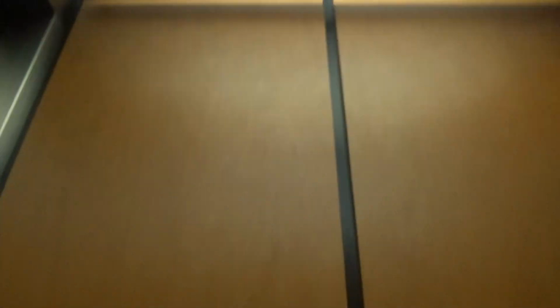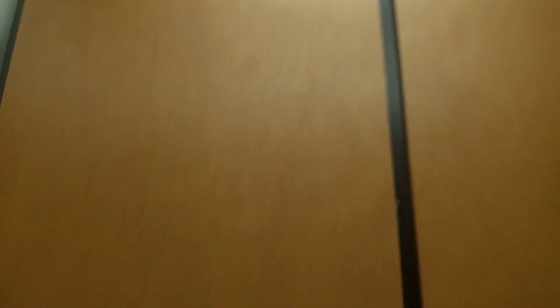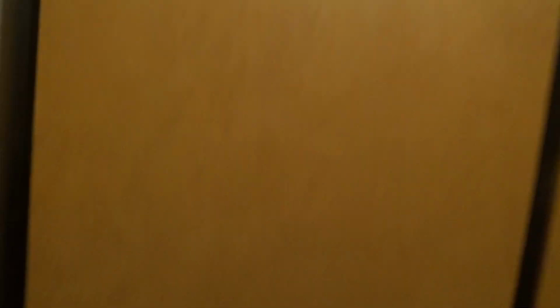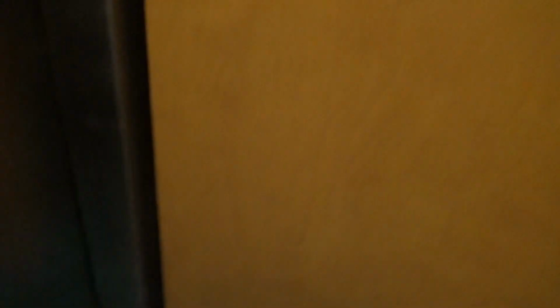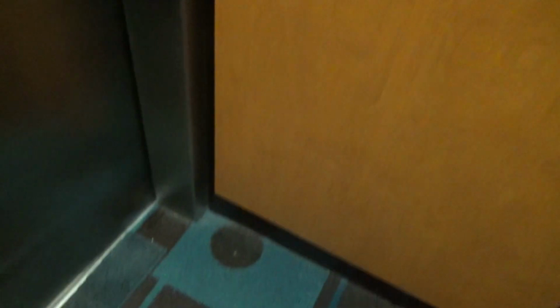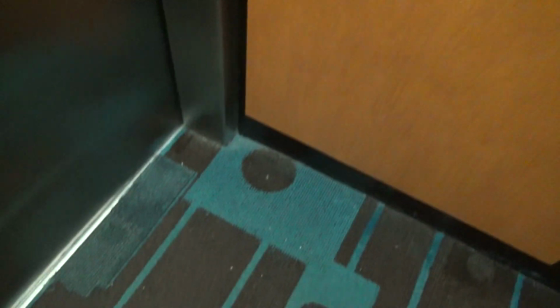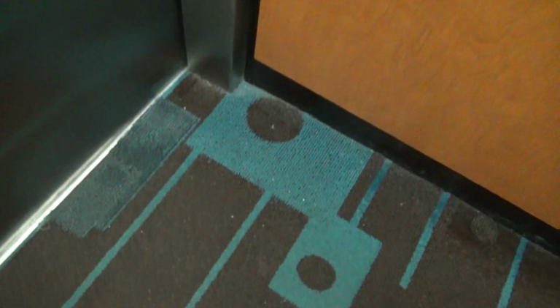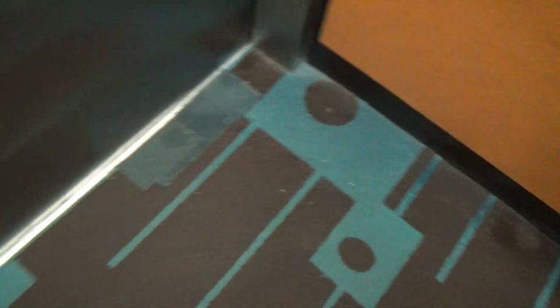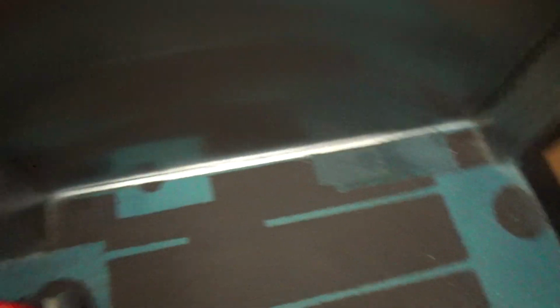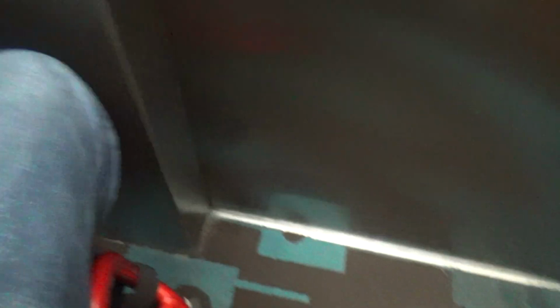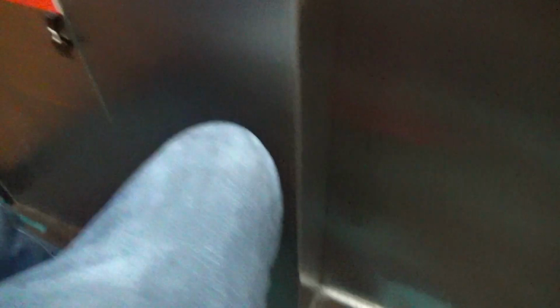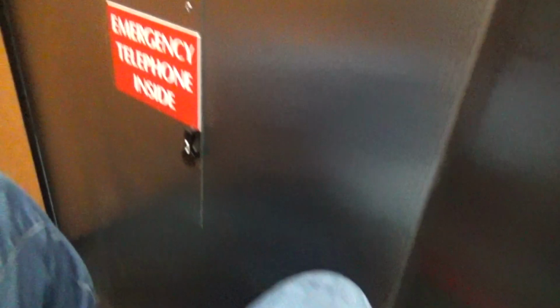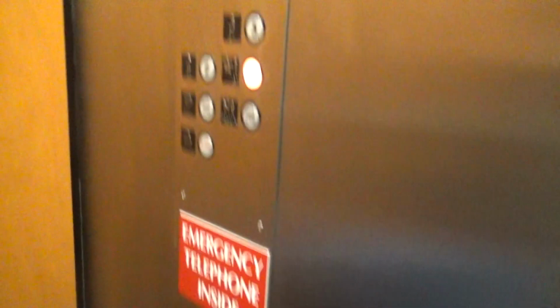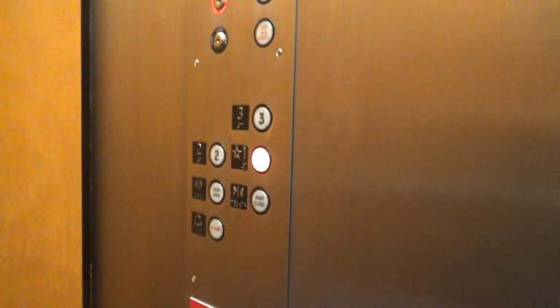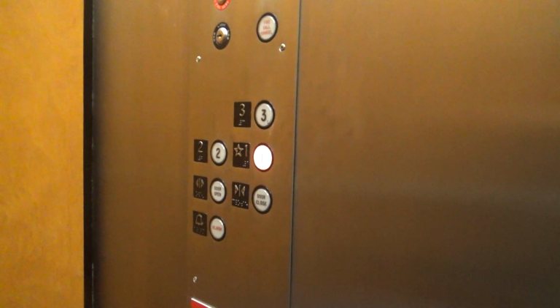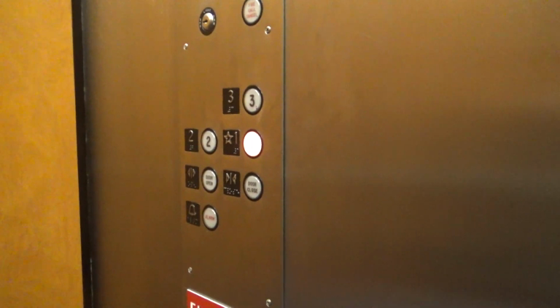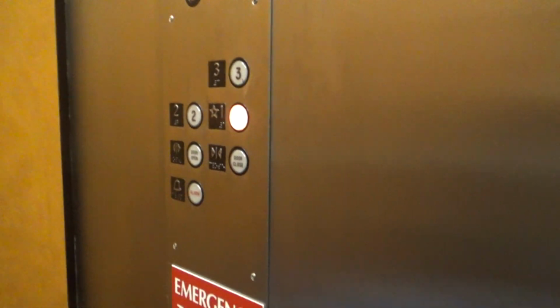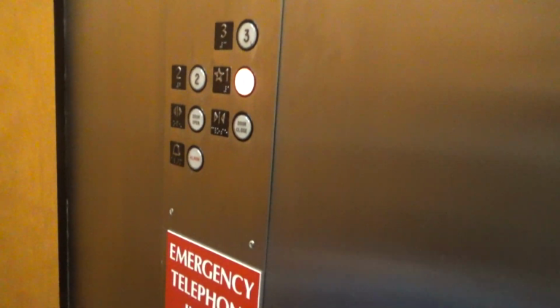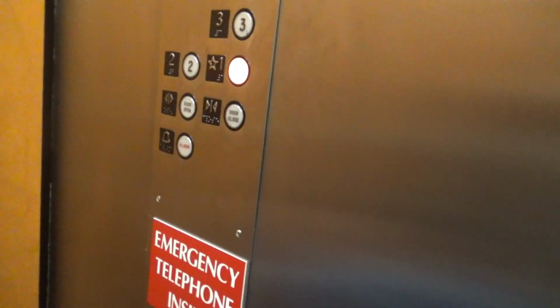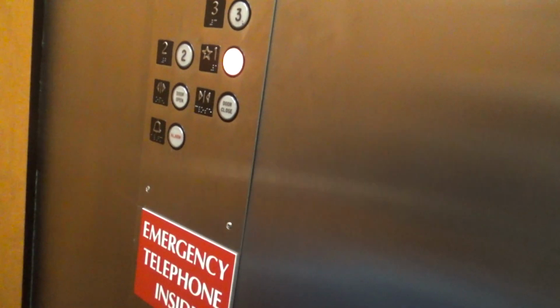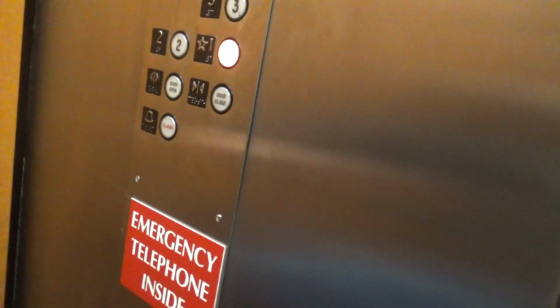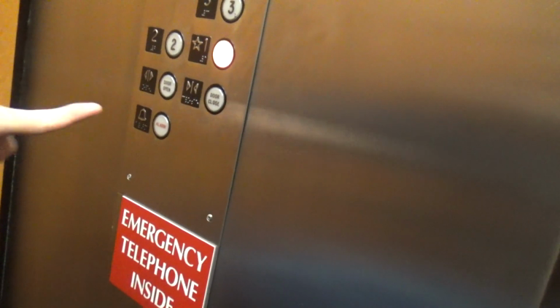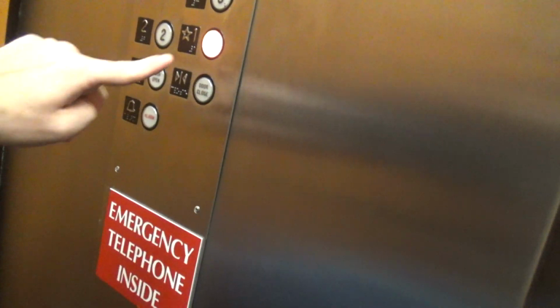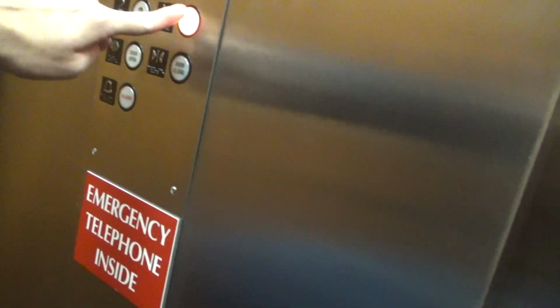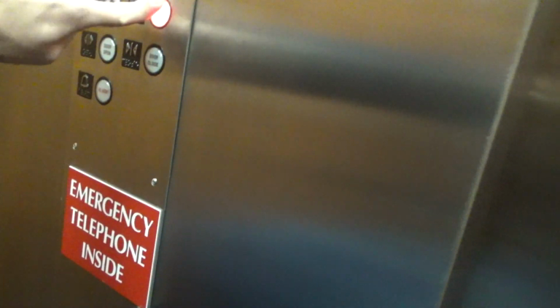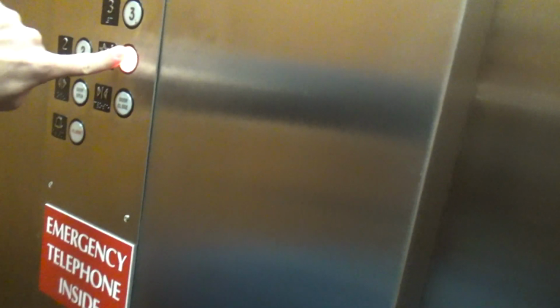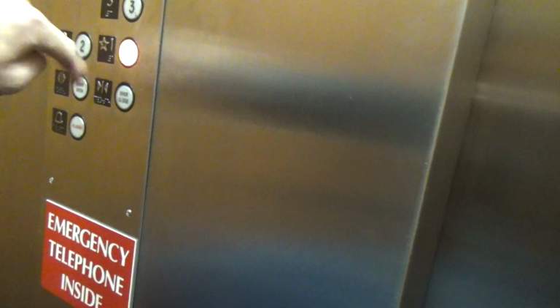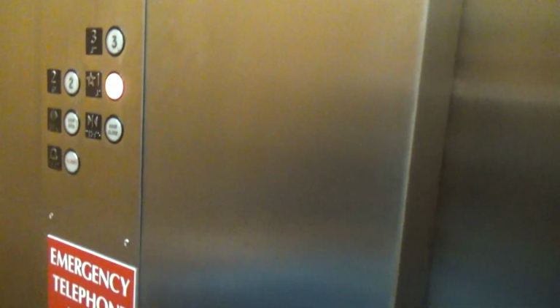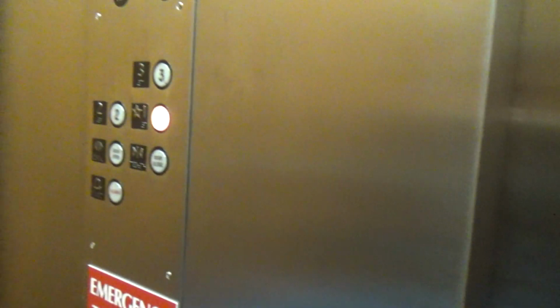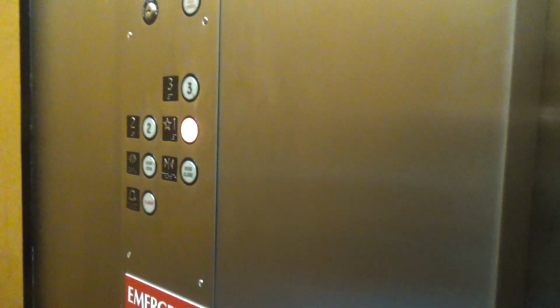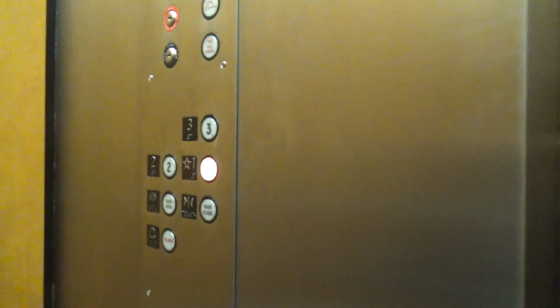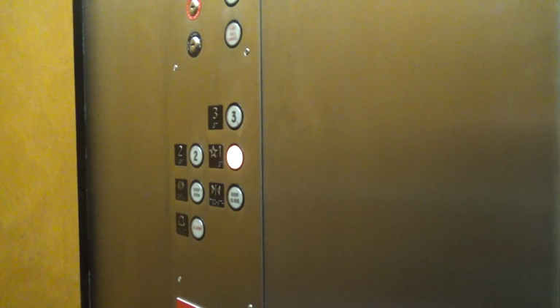This is a very nice elevator, as you can see. Disgusting buttons, to be honest, but I don't really care, though.